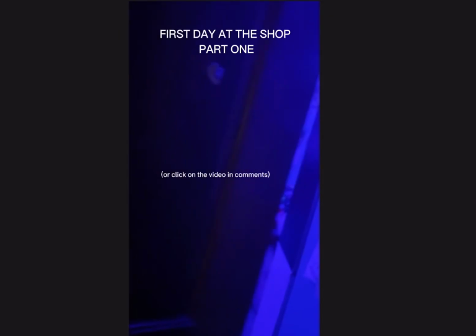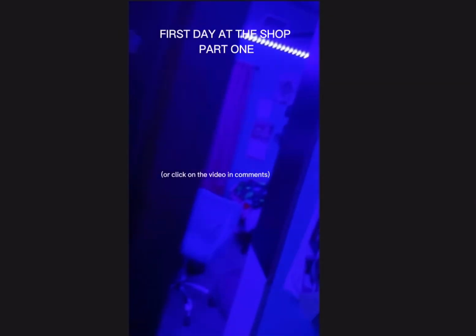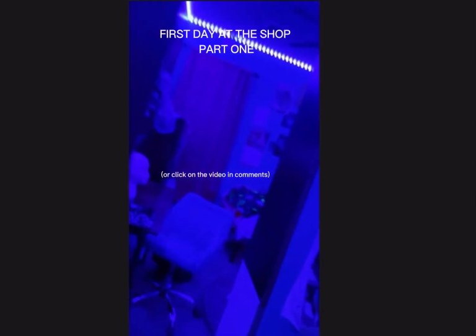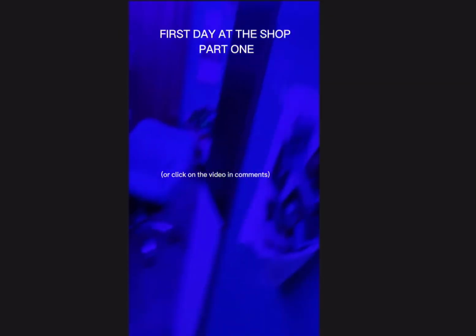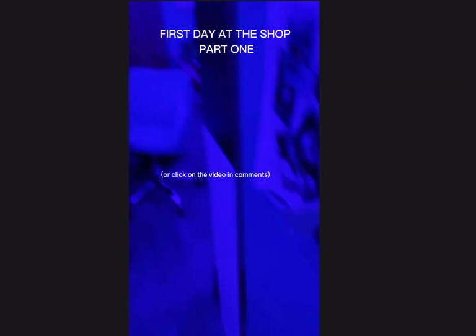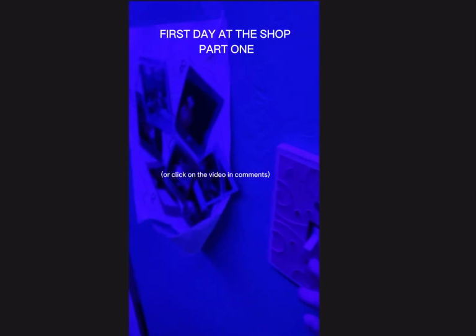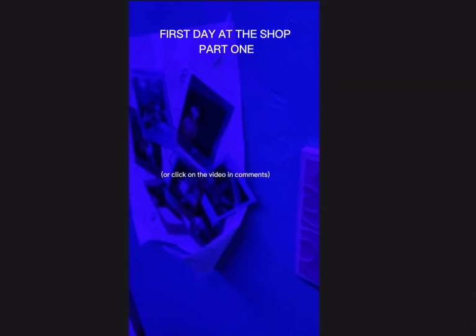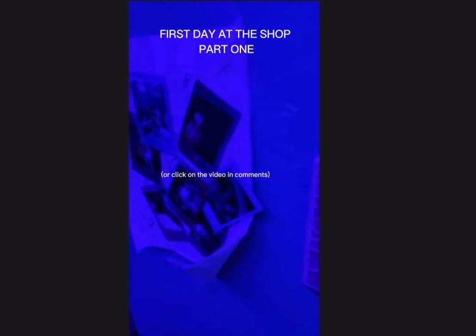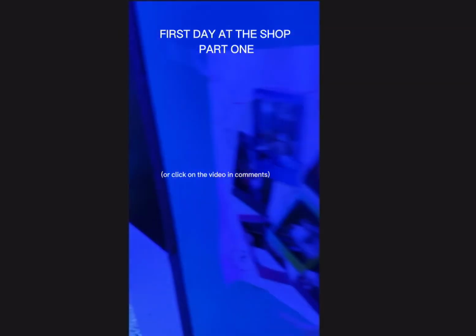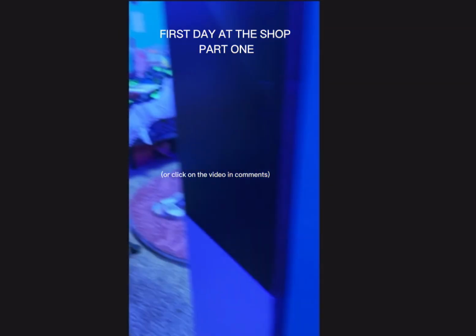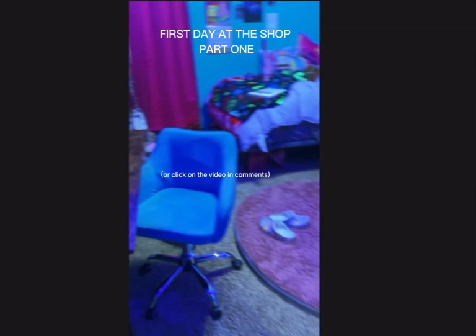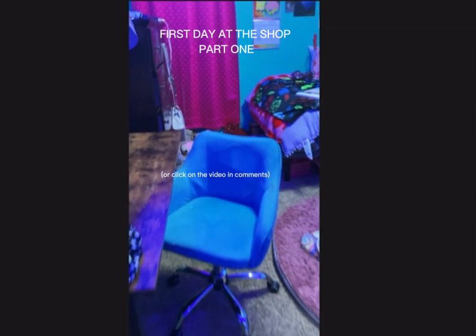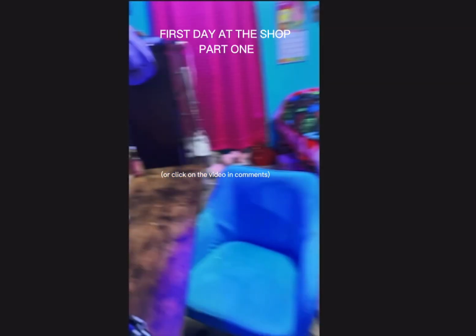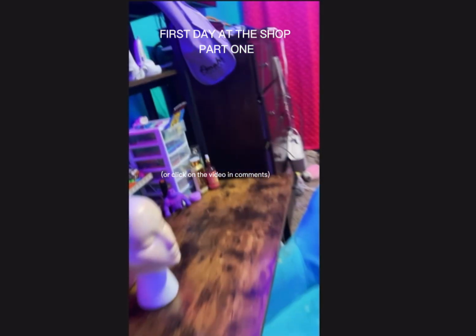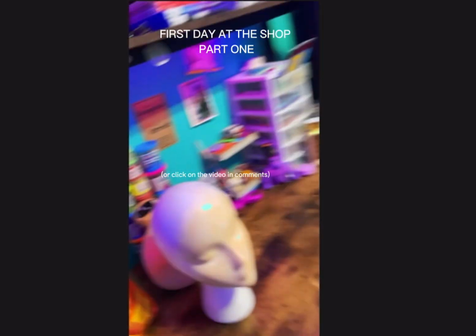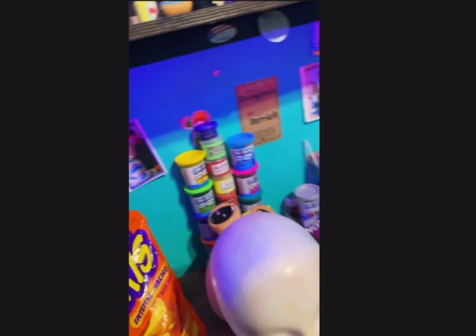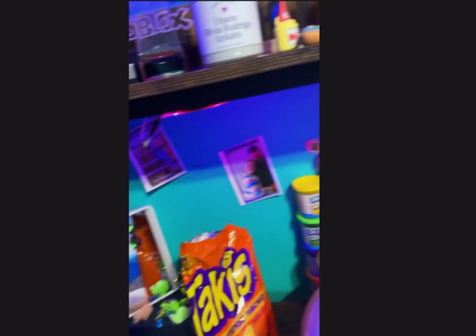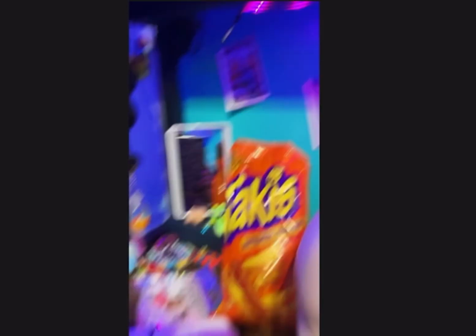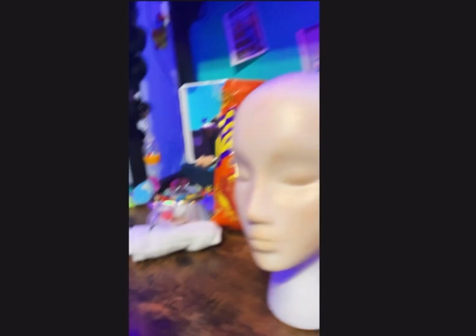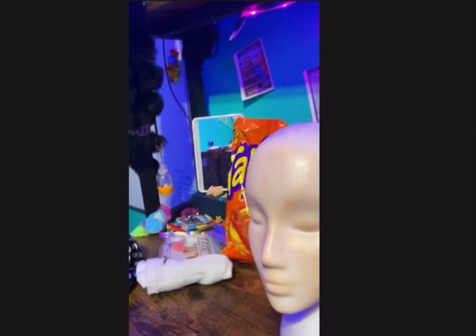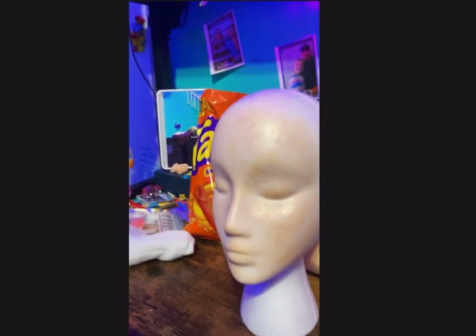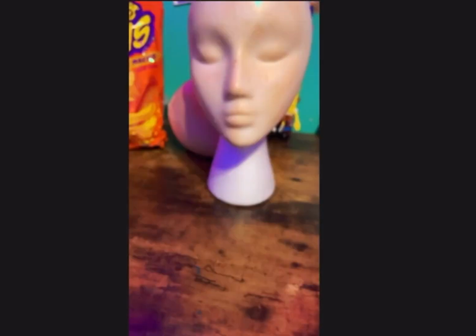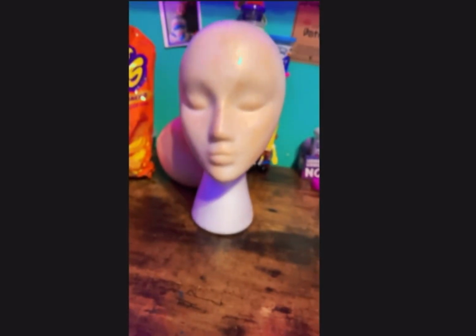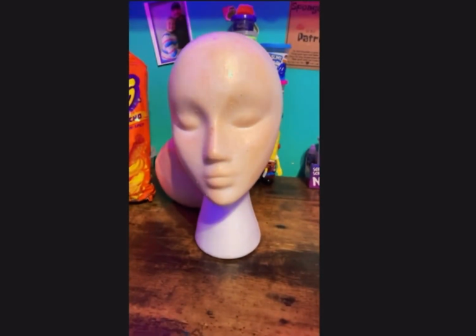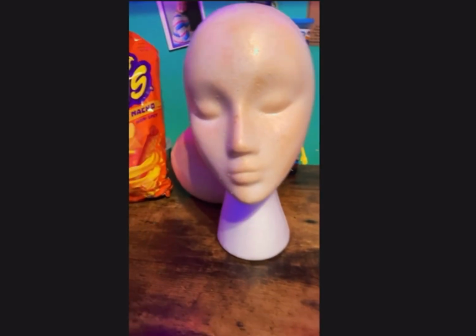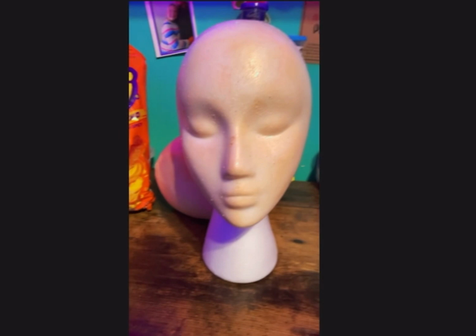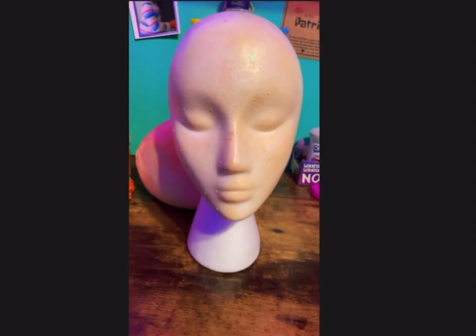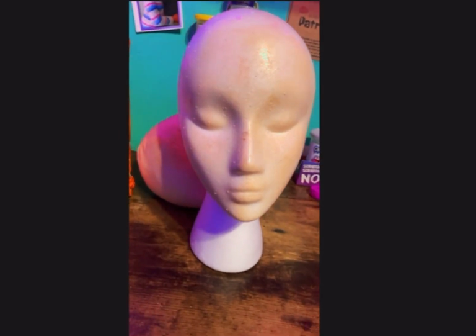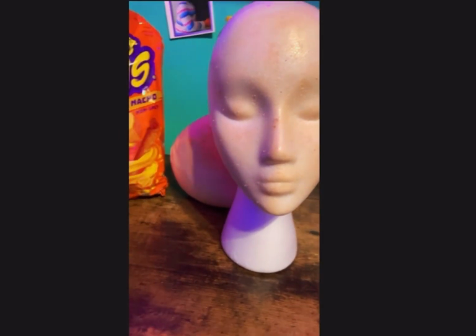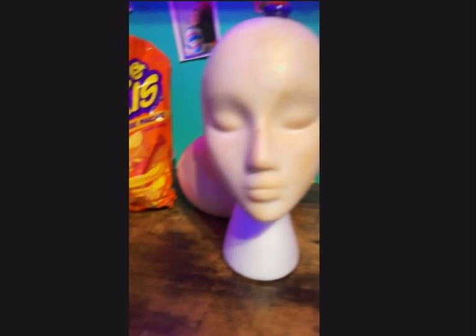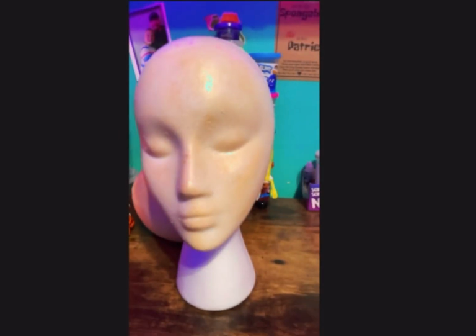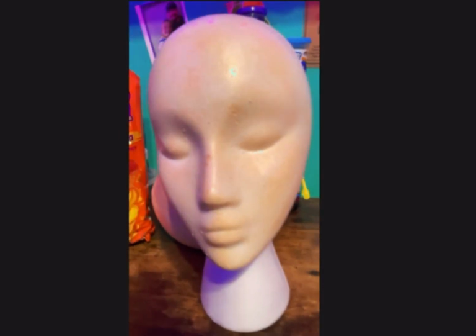Looks like it's another day at this shop. Let's see who we have first today. Oh look, it's Bobalisha. So Bobalisha came in, she just needs a full face of makeup.